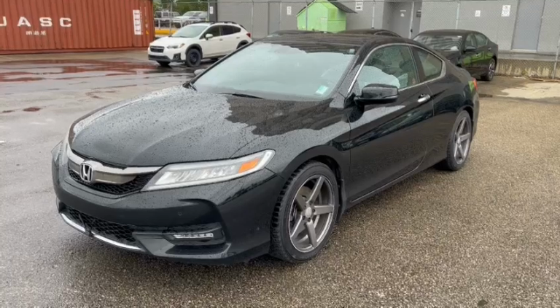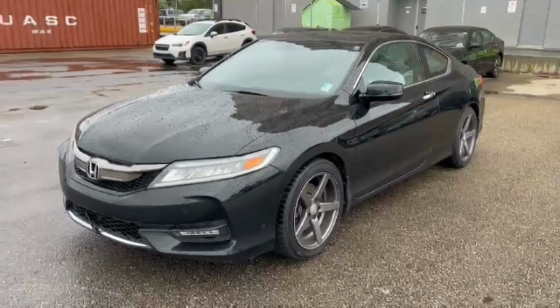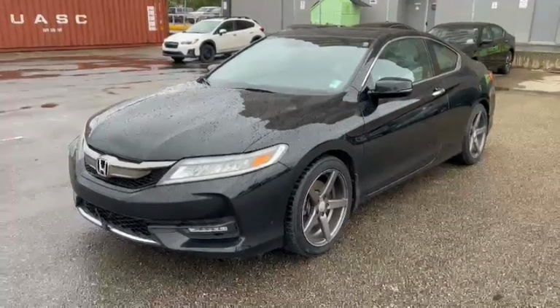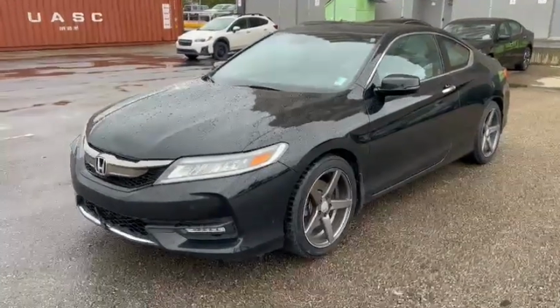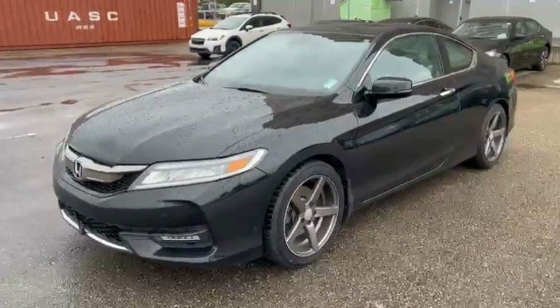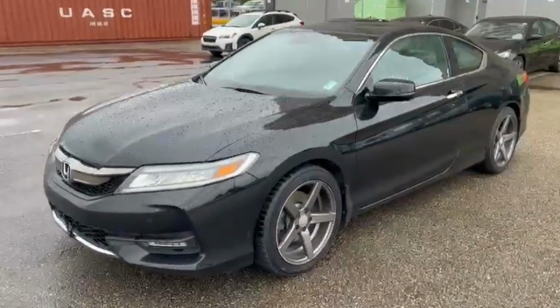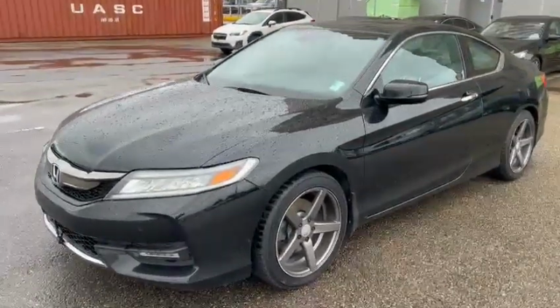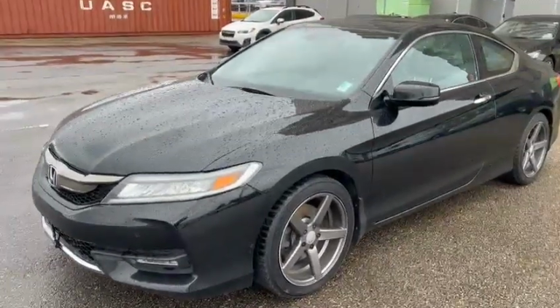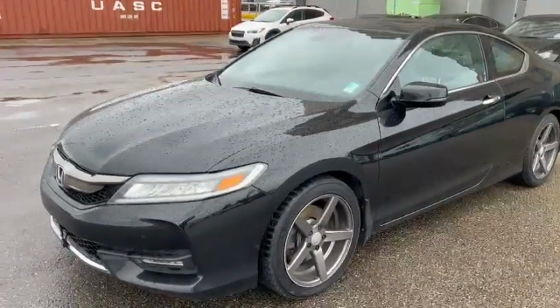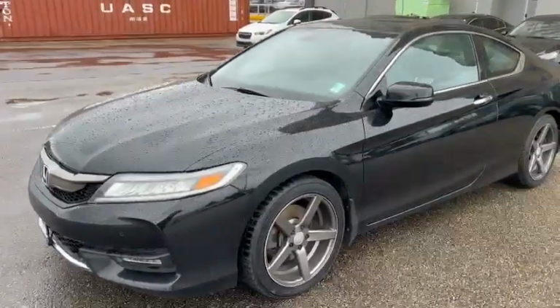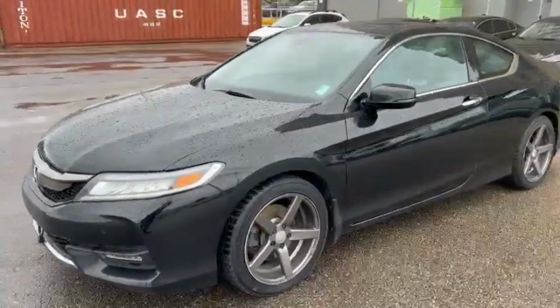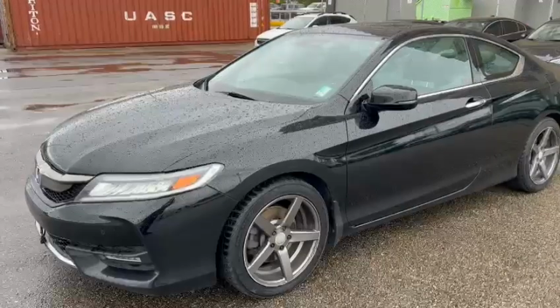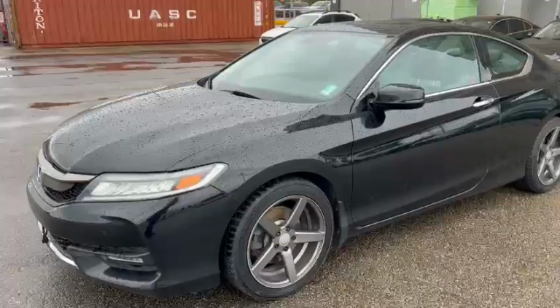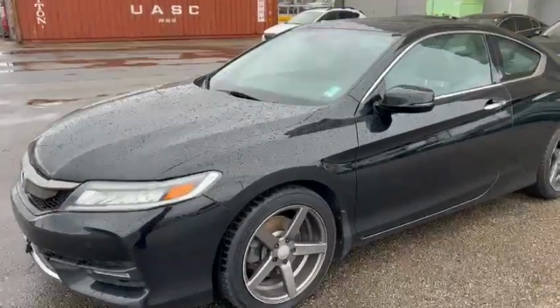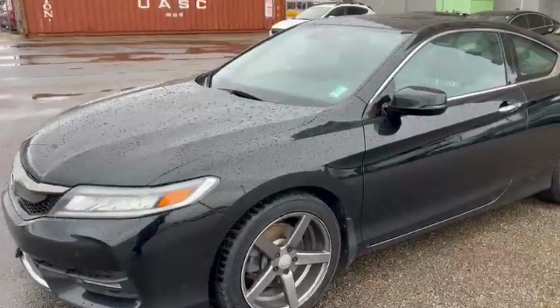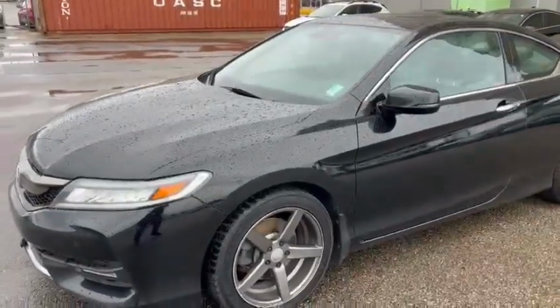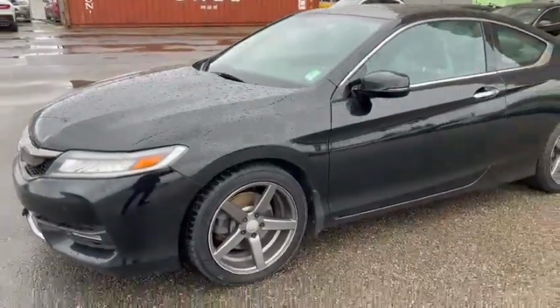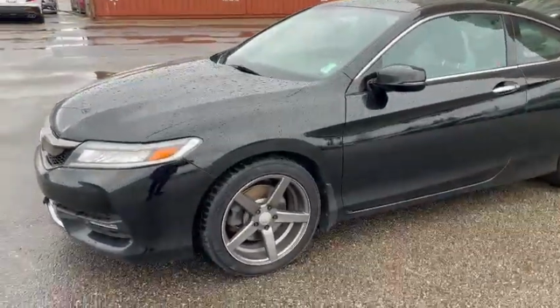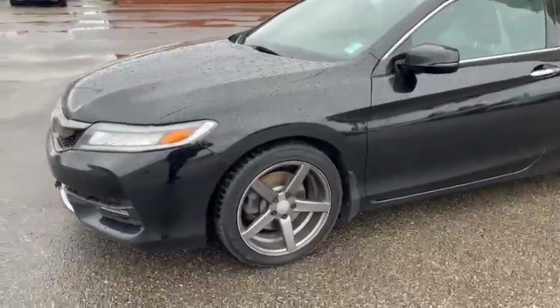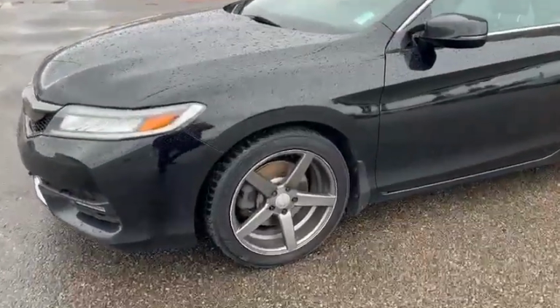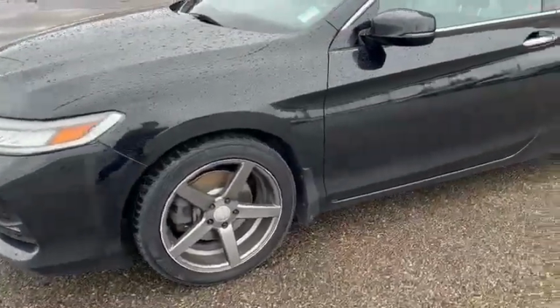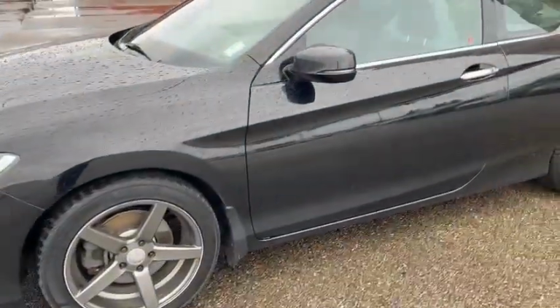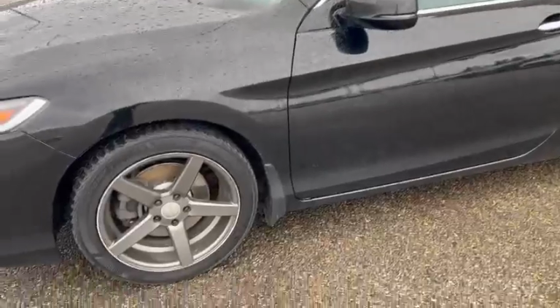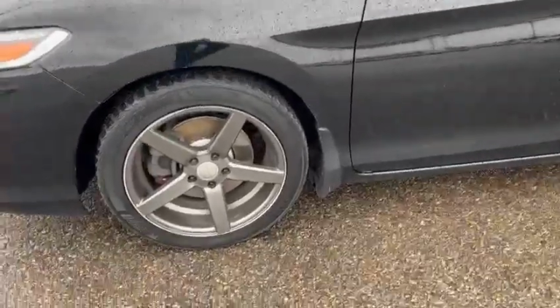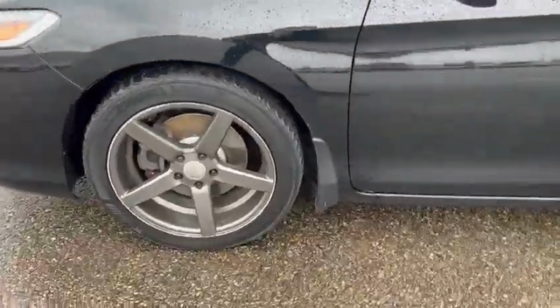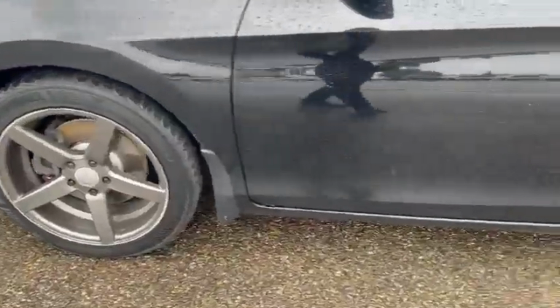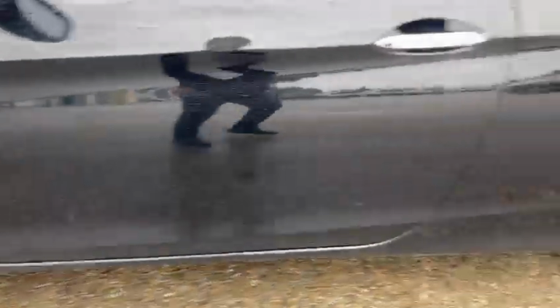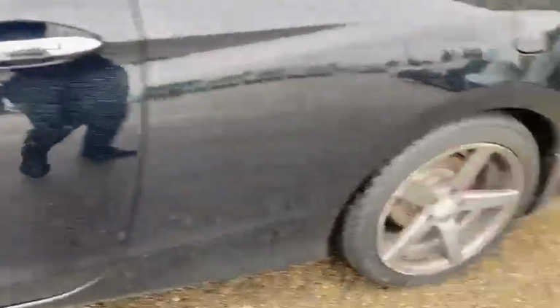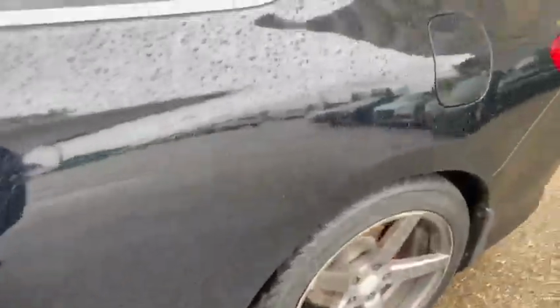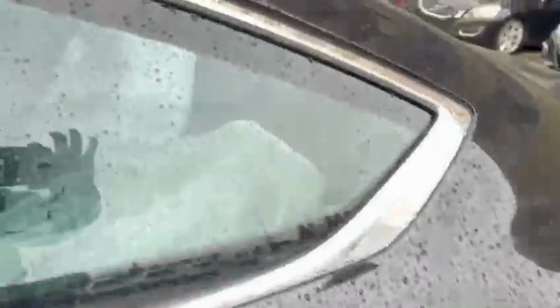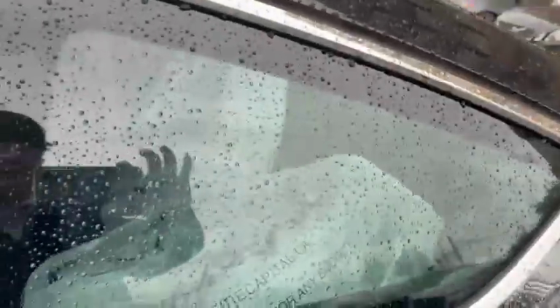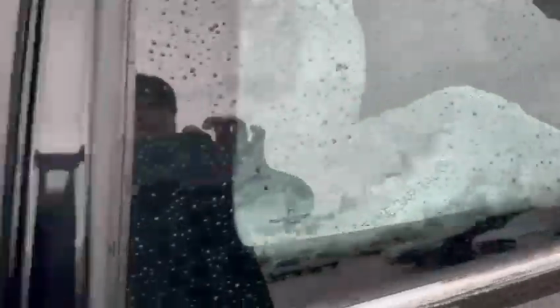Hello, this is Ivan from Raleigh Super Edmonton. Here is our 2017 Honda Accord coupe, 6-speed manual transmission, and it comes with two sets of rims and tires. This is the aftermarket rim and this is the OEM rim.